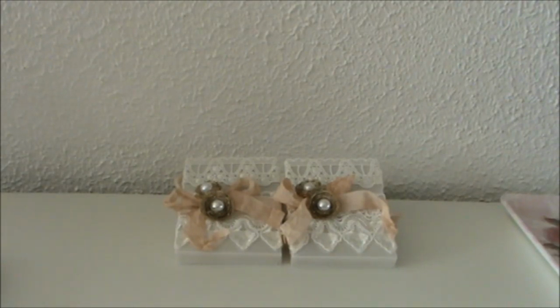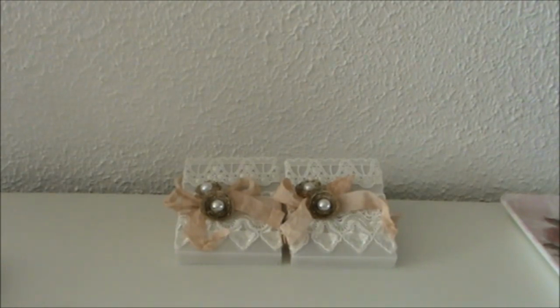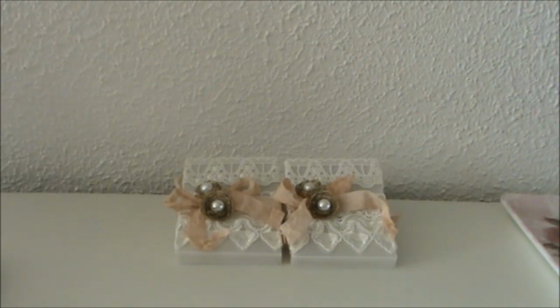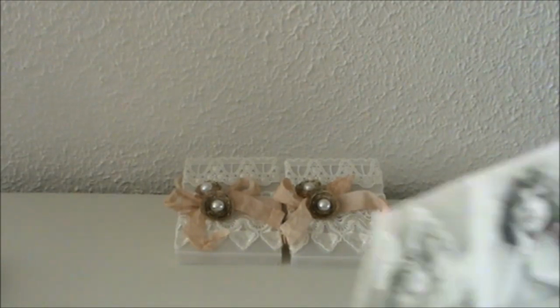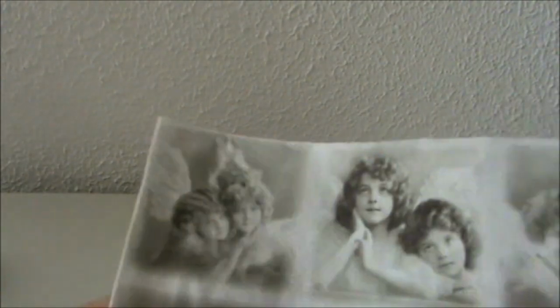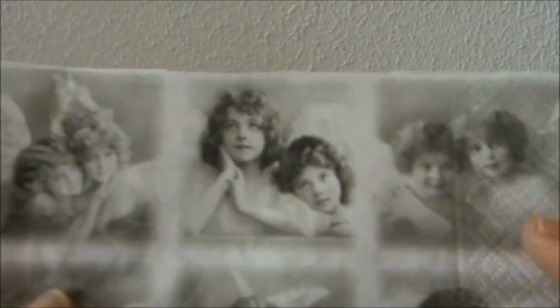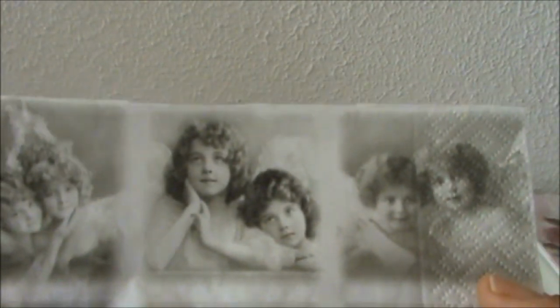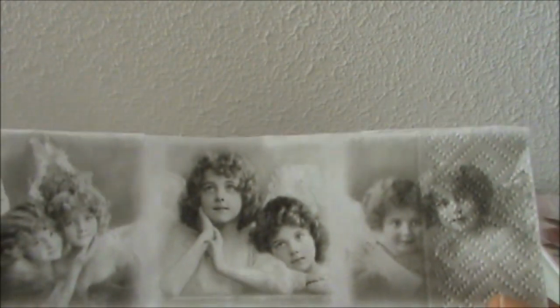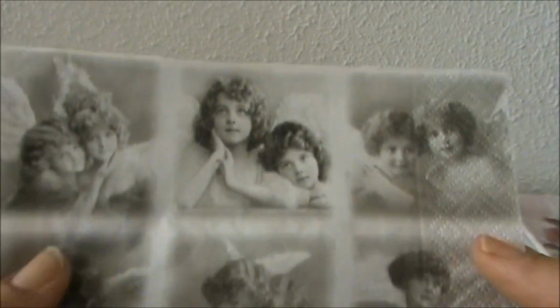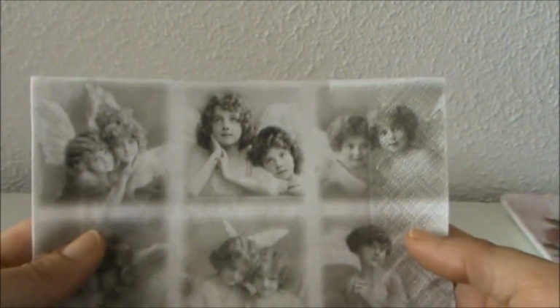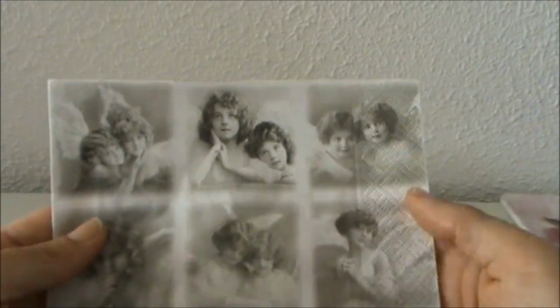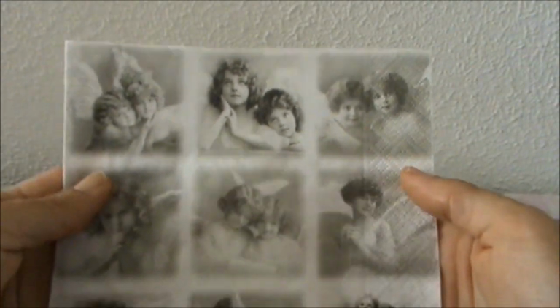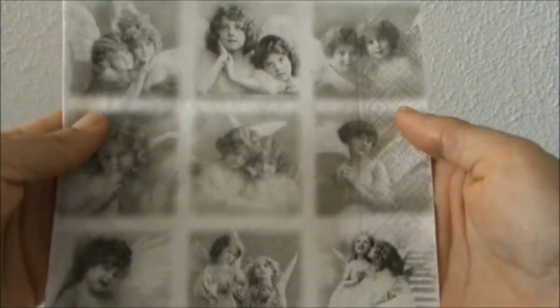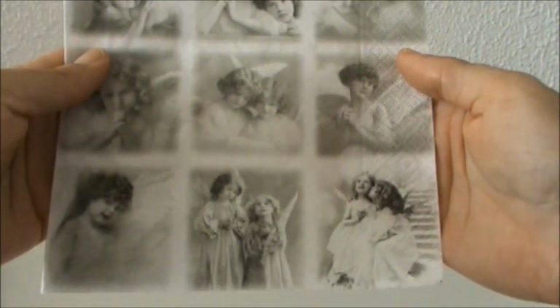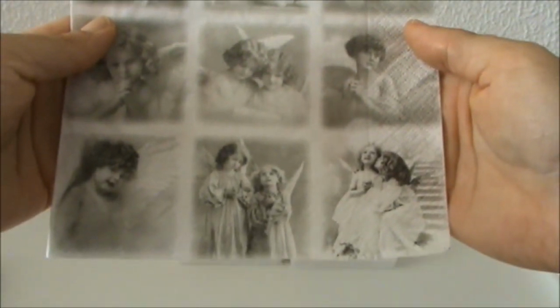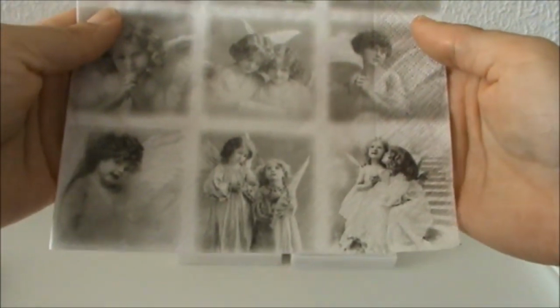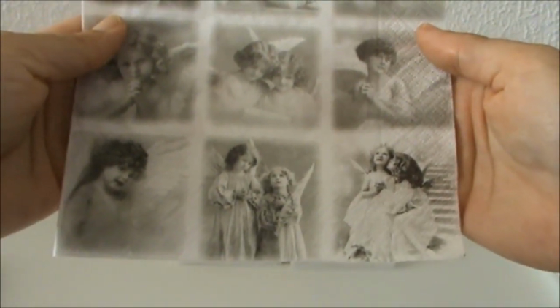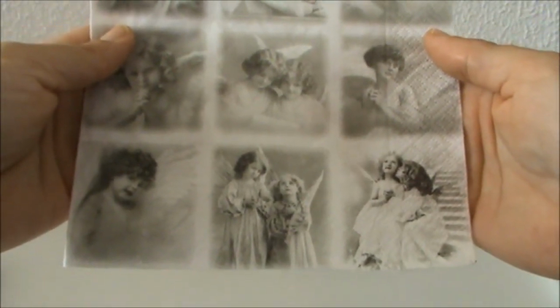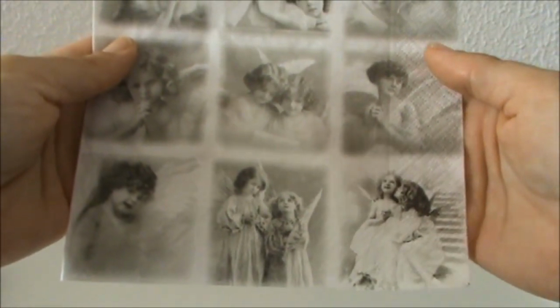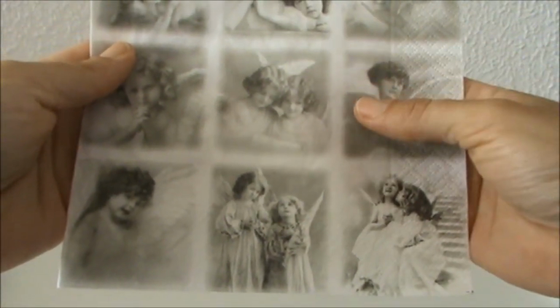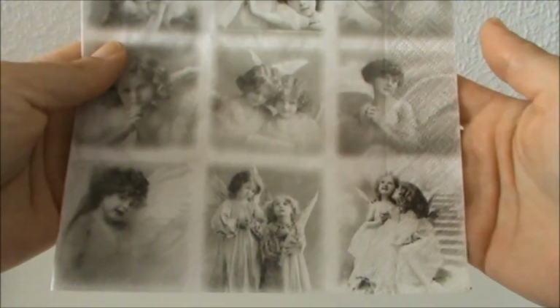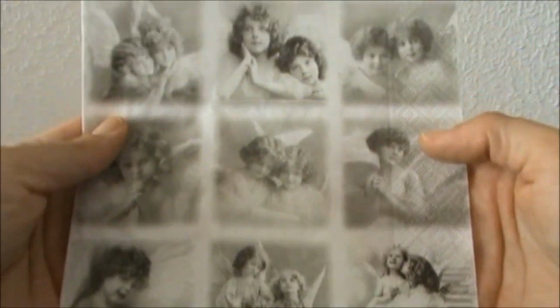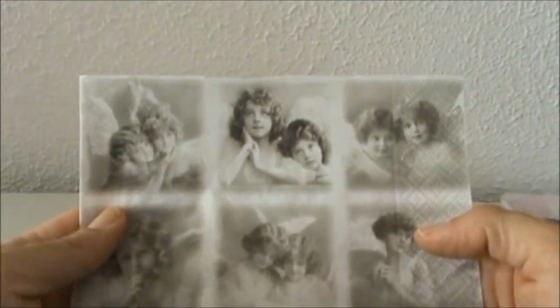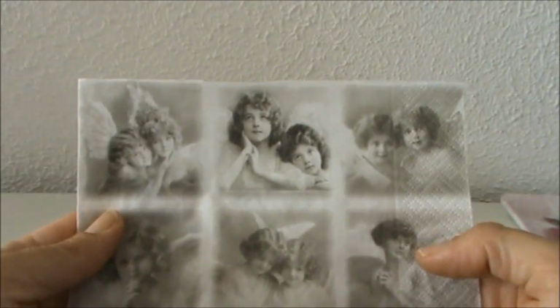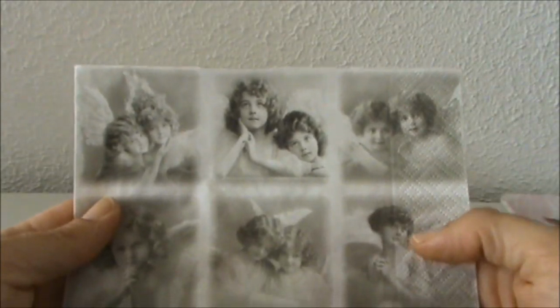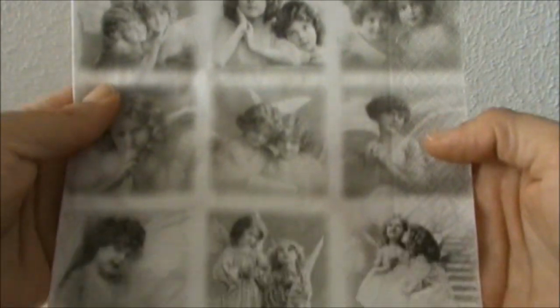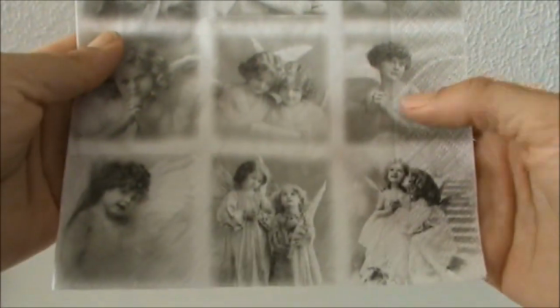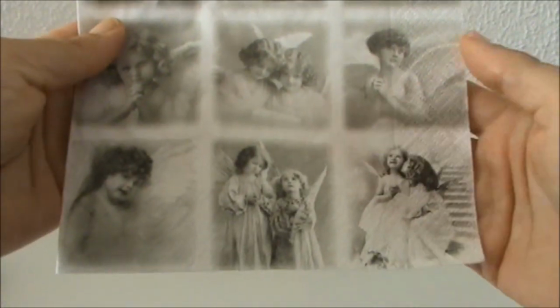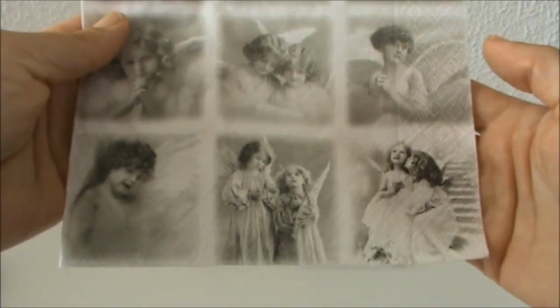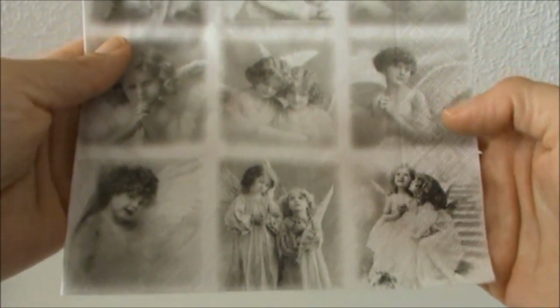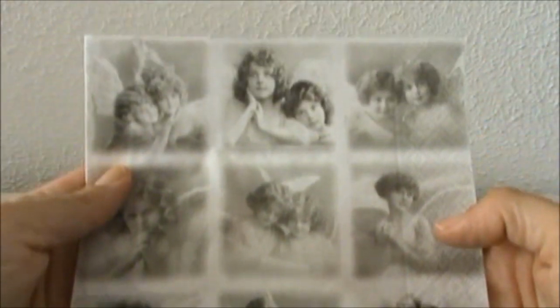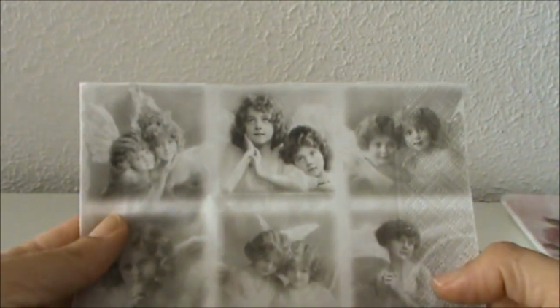And last but not least, I used this beautiful napkin. Love the images — and I used four of these images on my project.